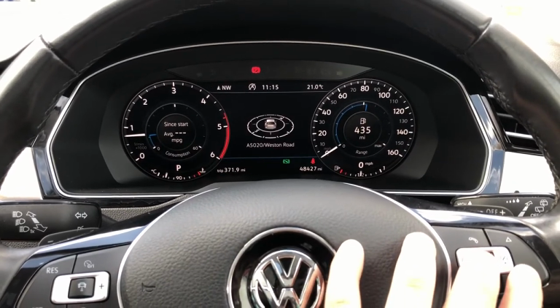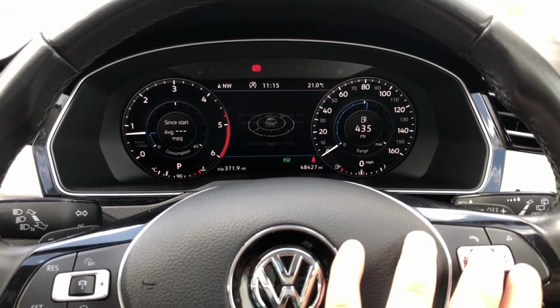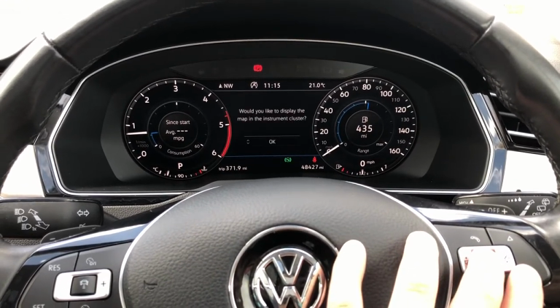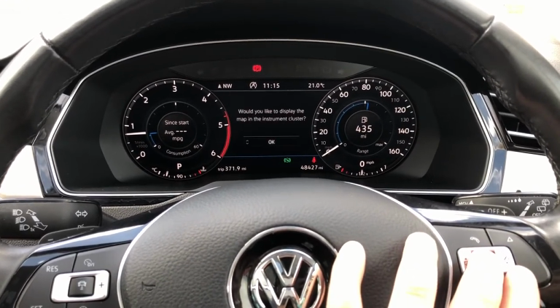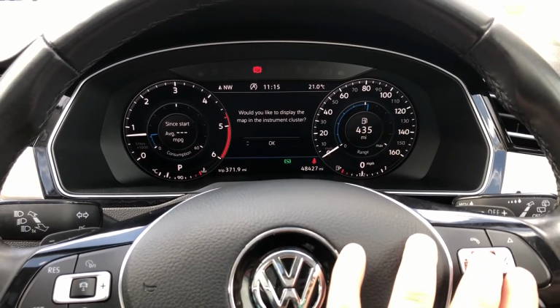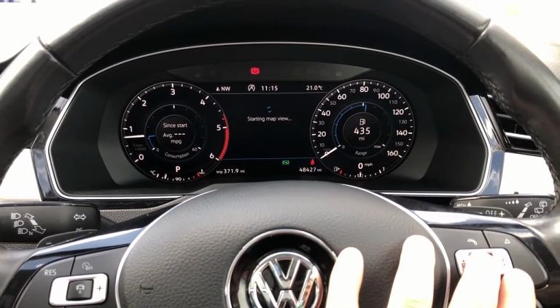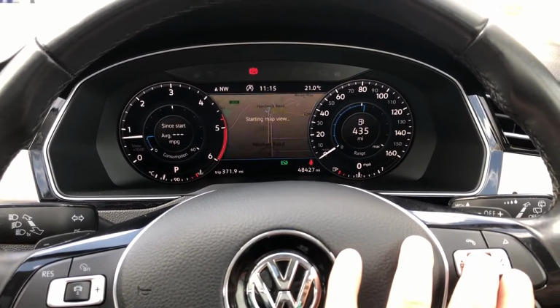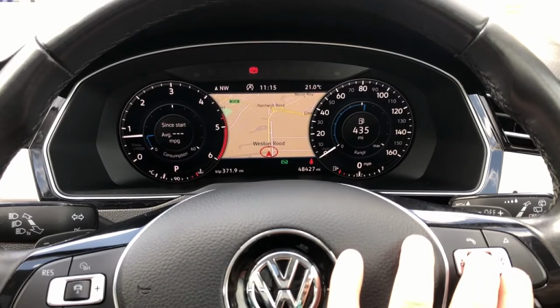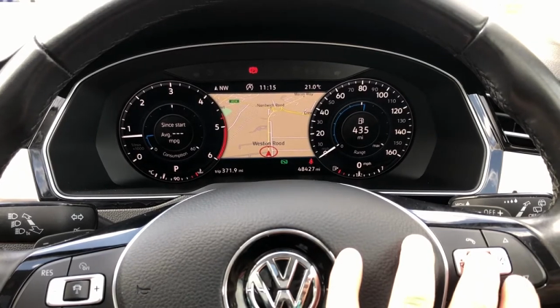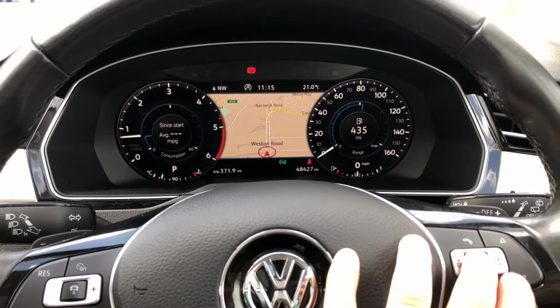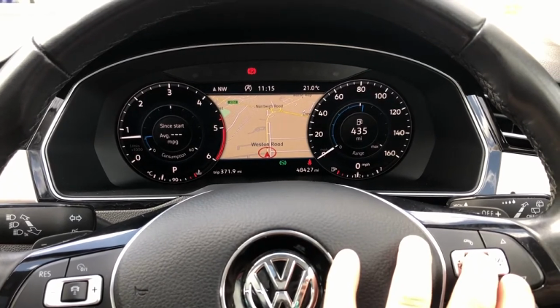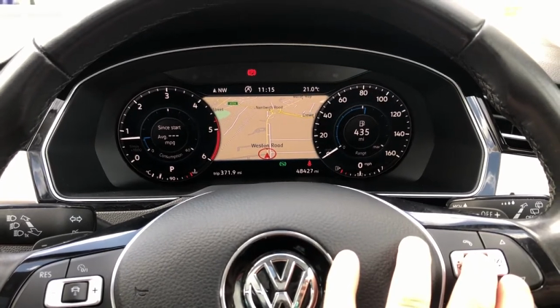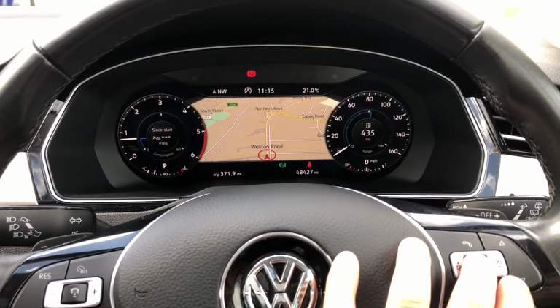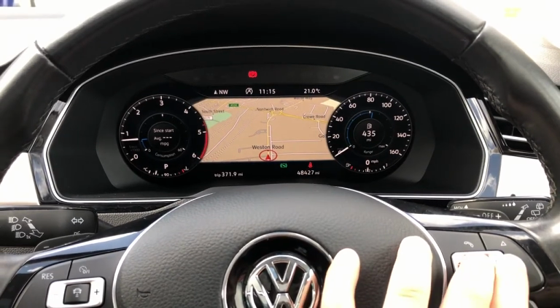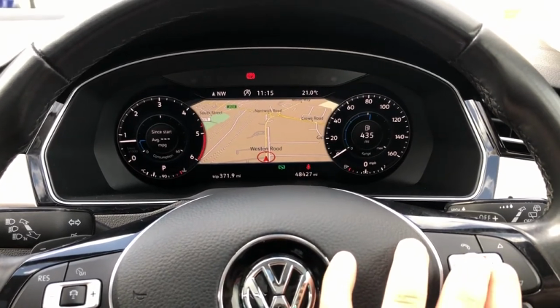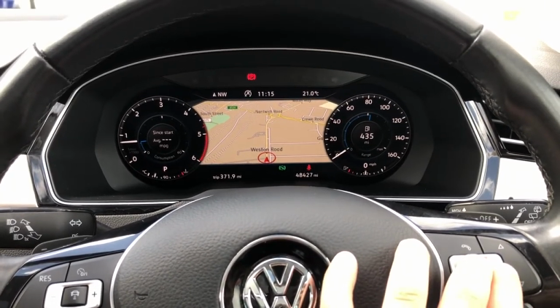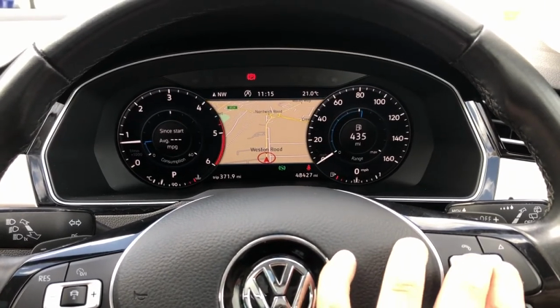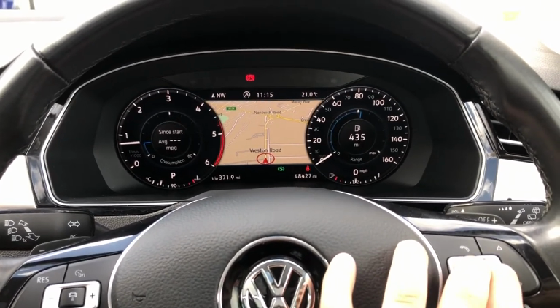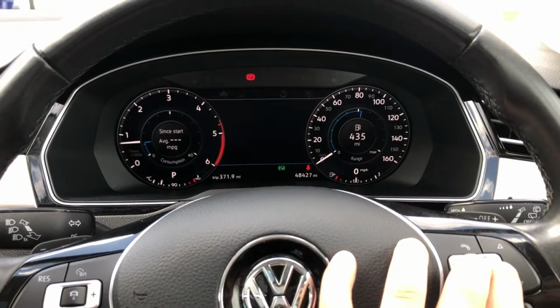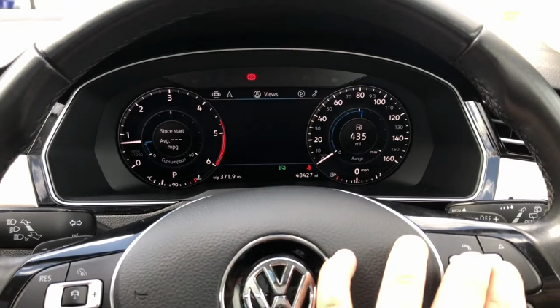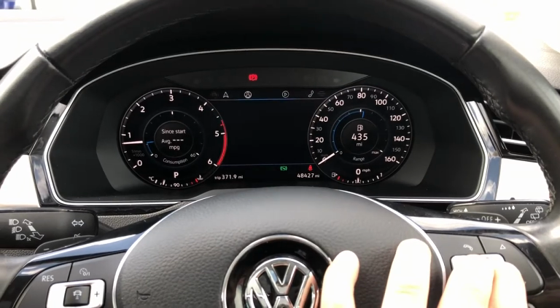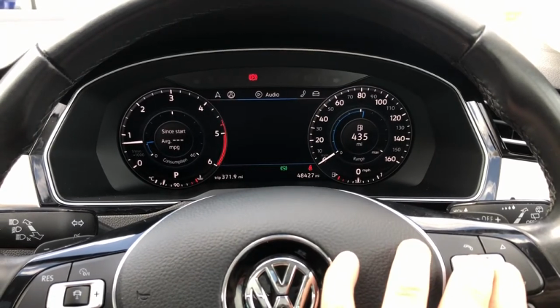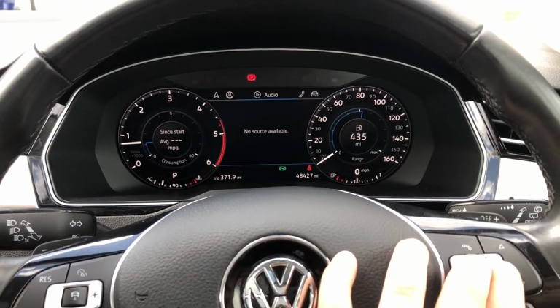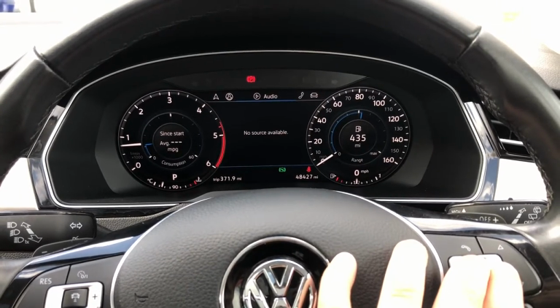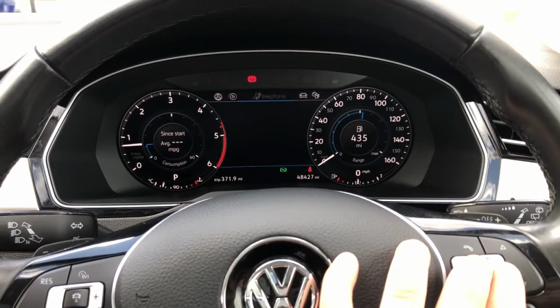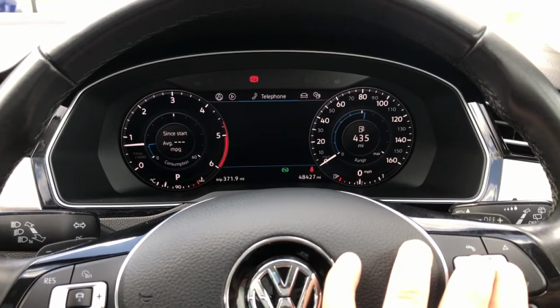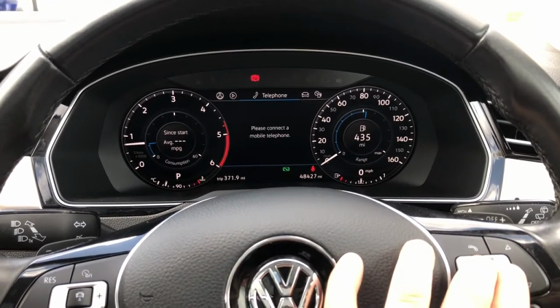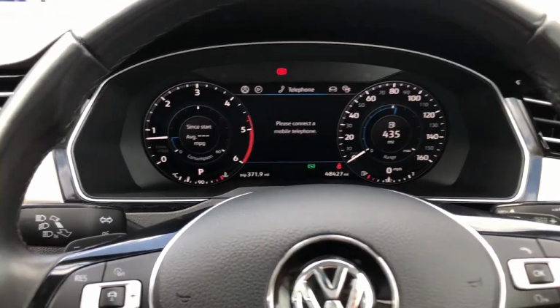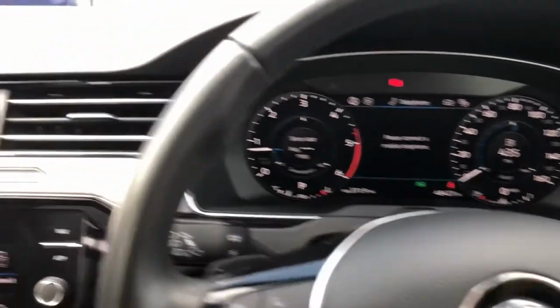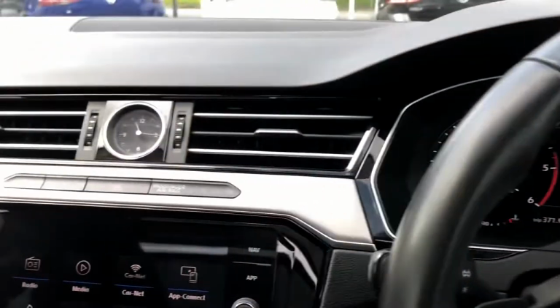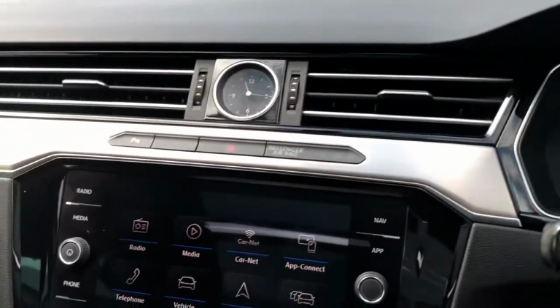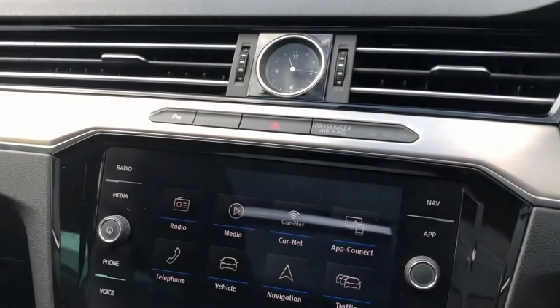SatNav navigation can also be fully displayed in that digital cockpit, which is great as it's always in your peripheral vision and you can minimise or maximise the dials accordingly. All the usual refinements such as music, audio and Bluetooth telephony contacts can be adjusted via the wheel.